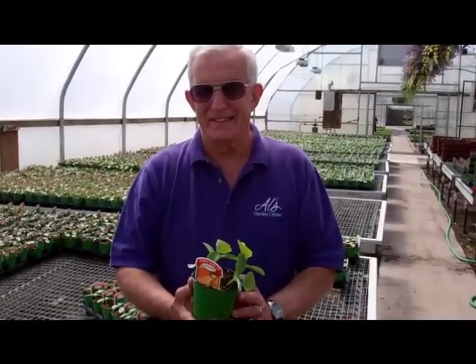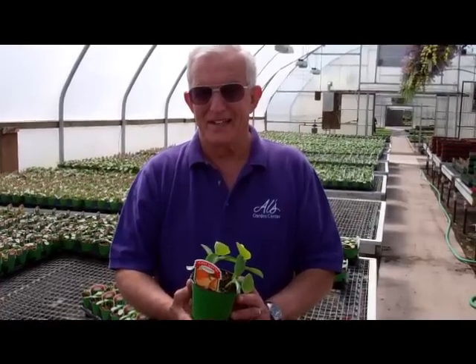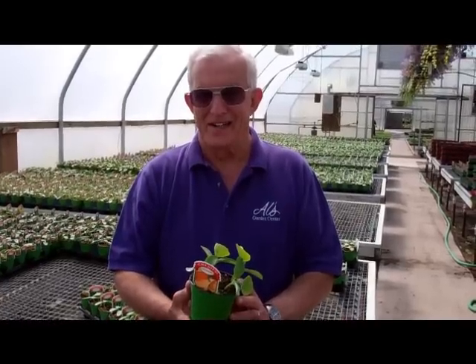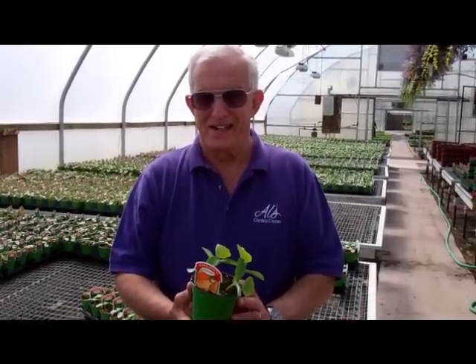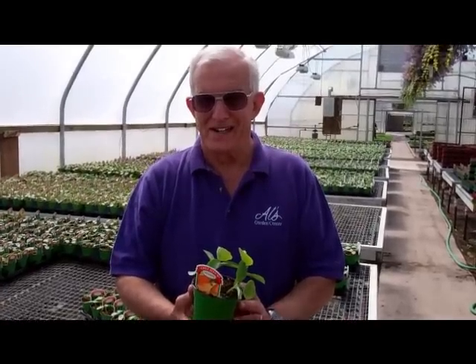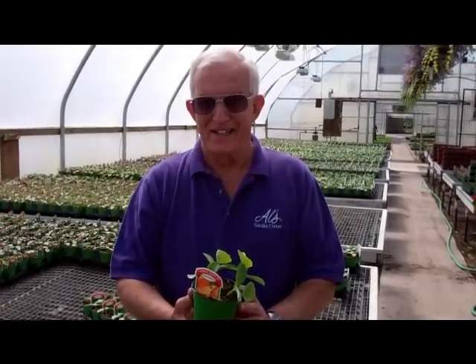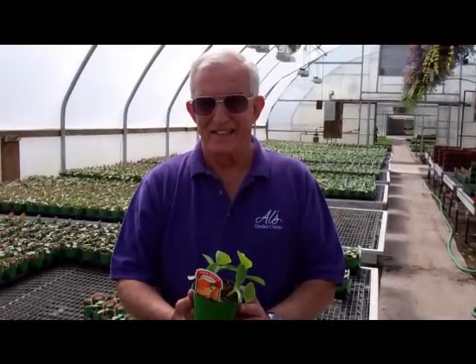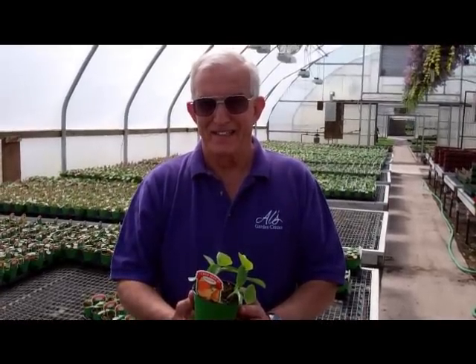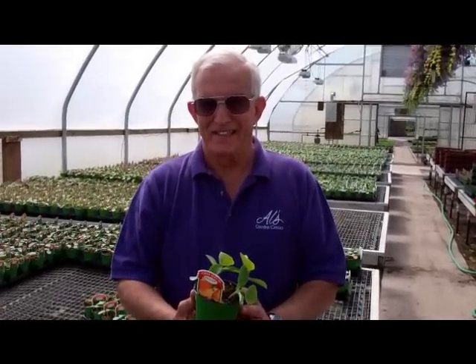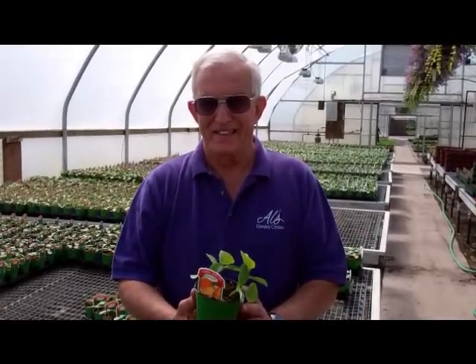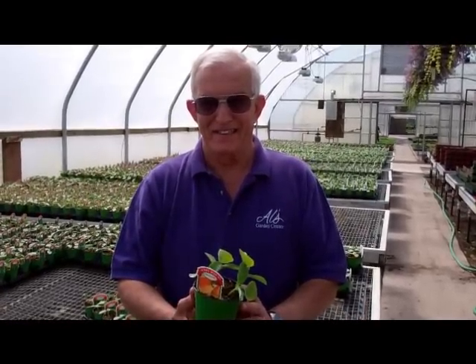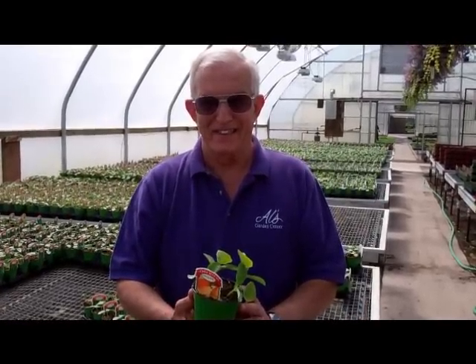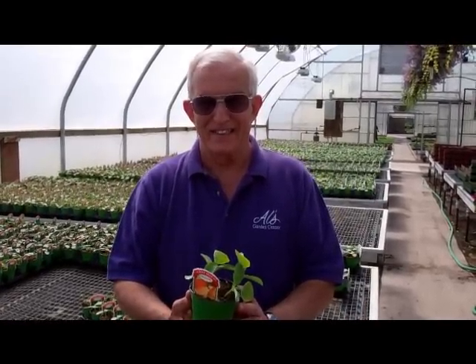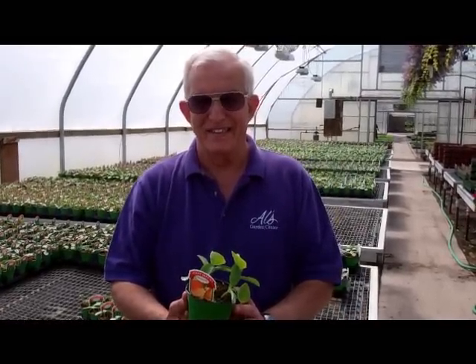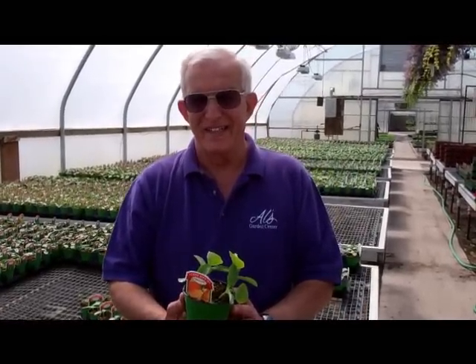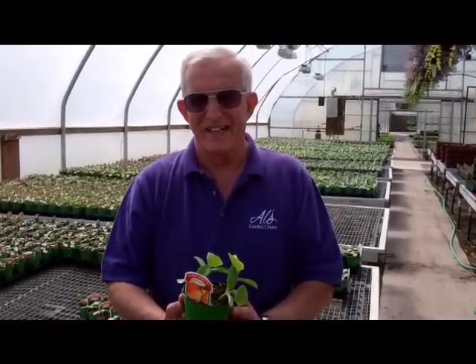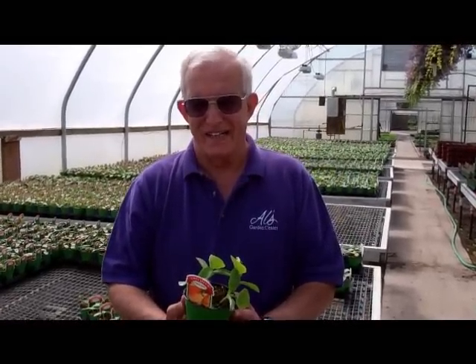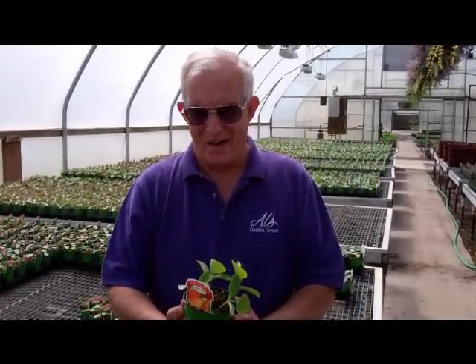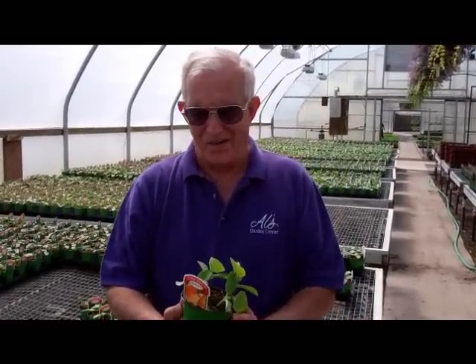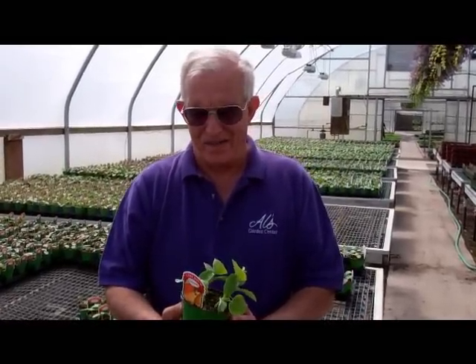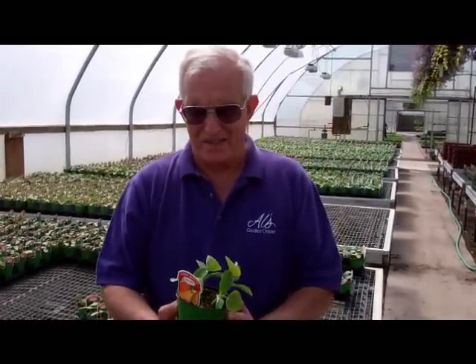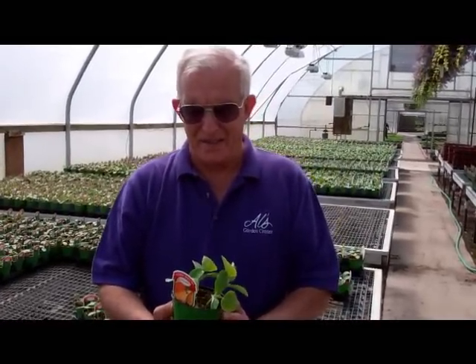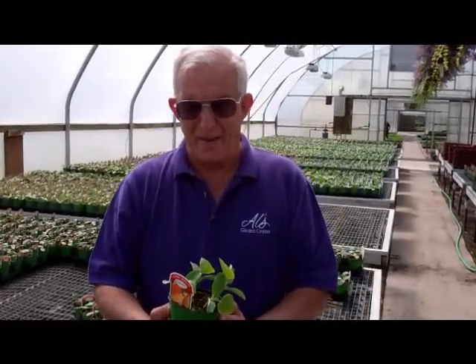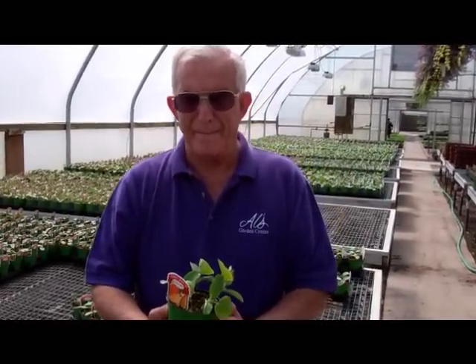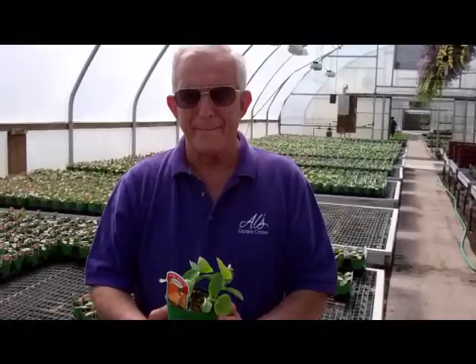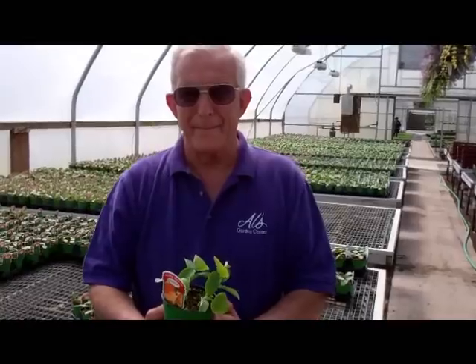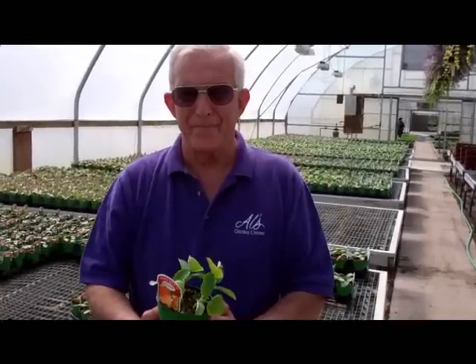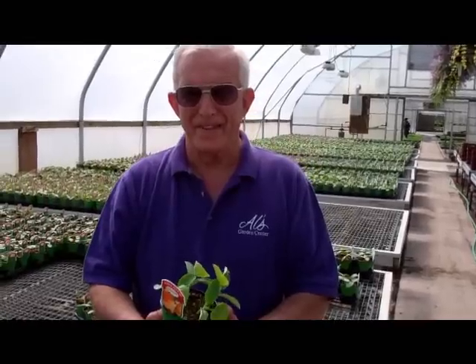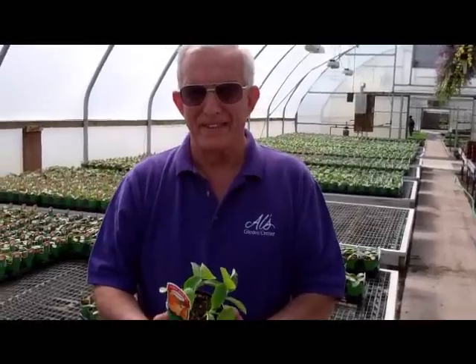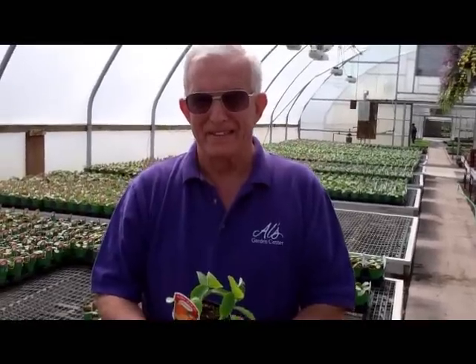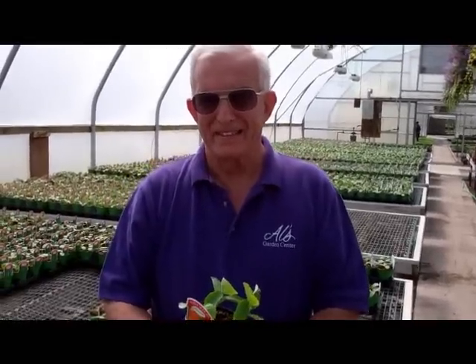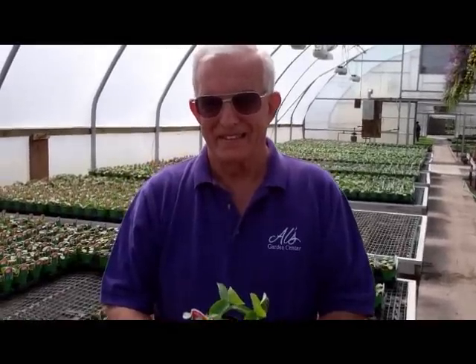Hi, this is Patti and I'm at Al's farm with Jack. Jack's going to show us some tips for planting cantaloupes. What's the secret, Jack?